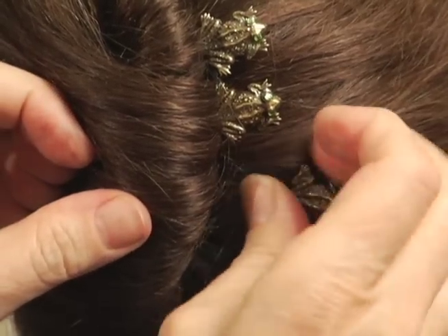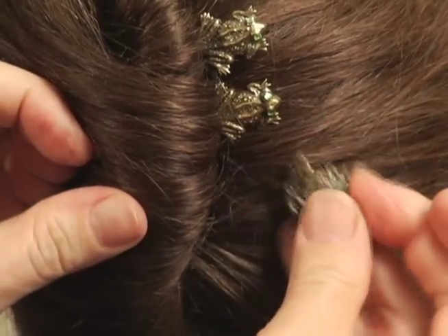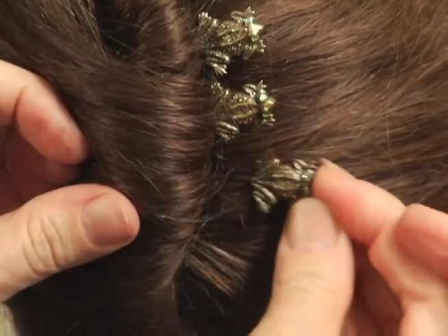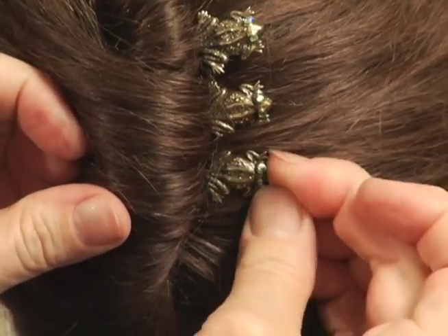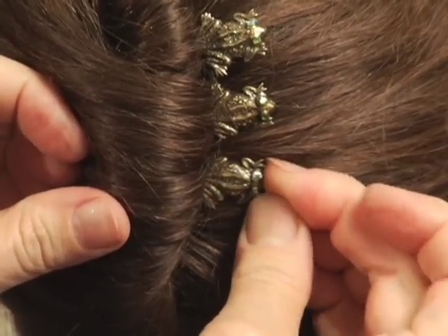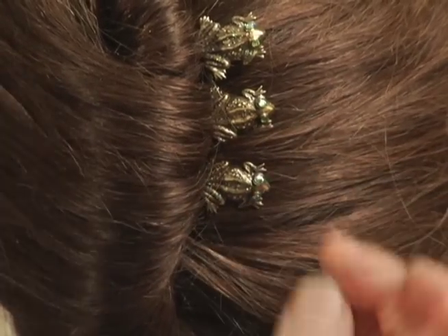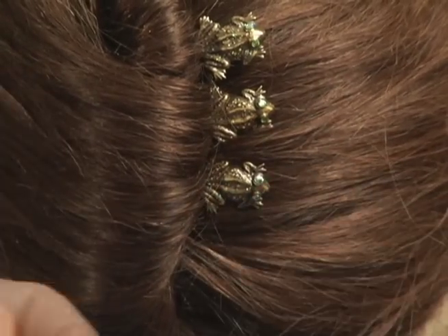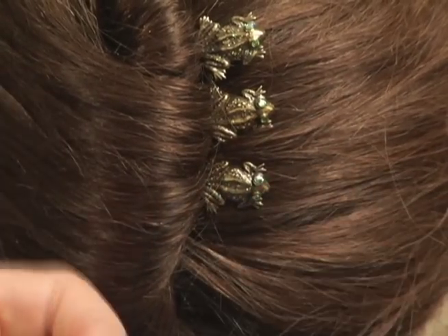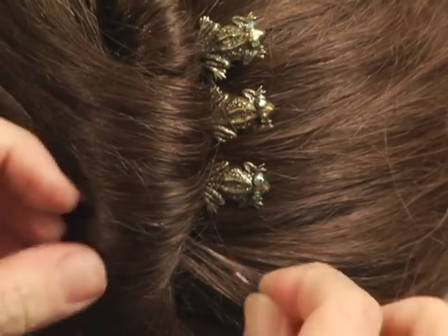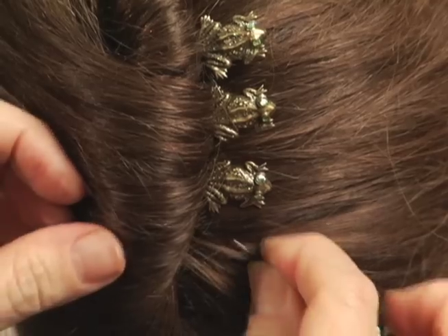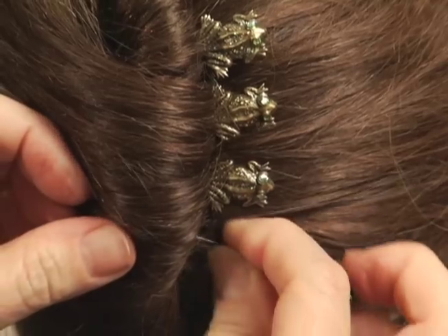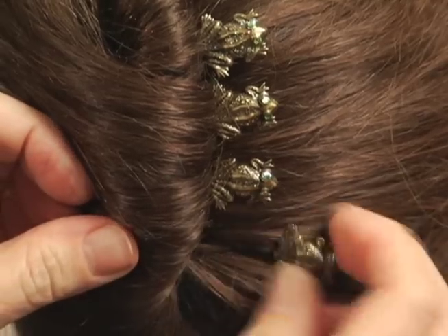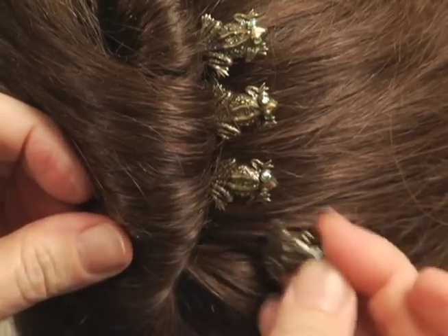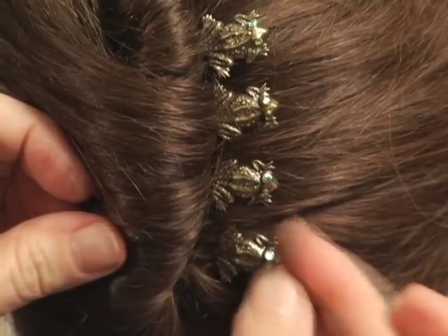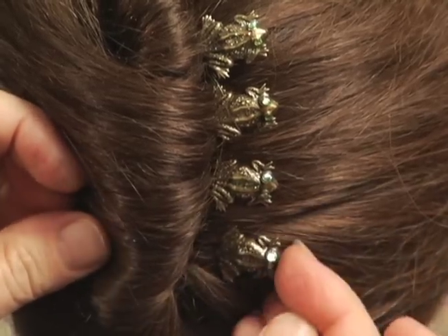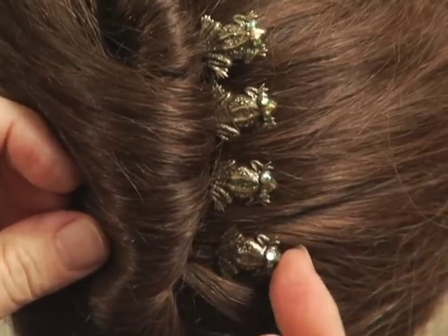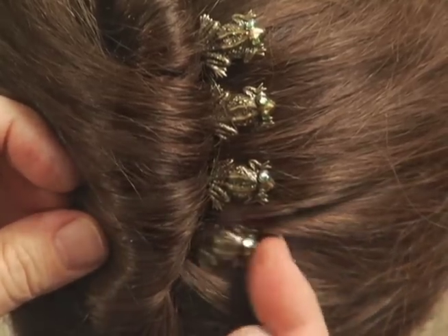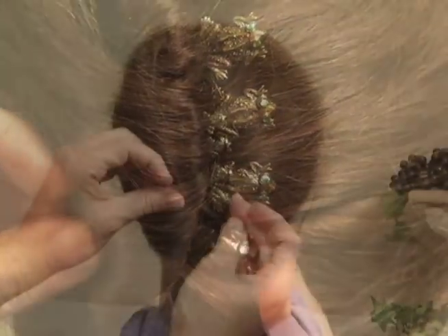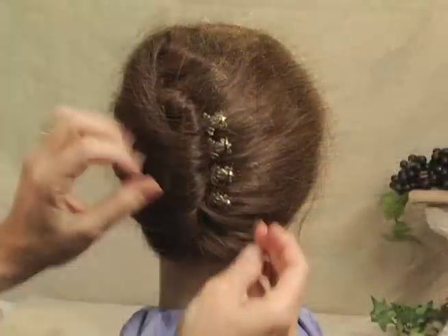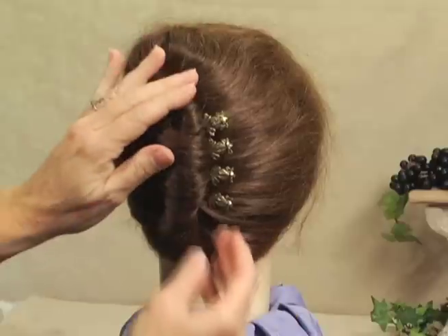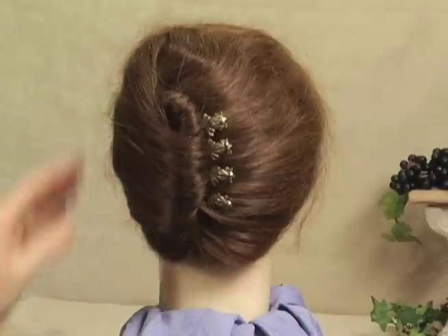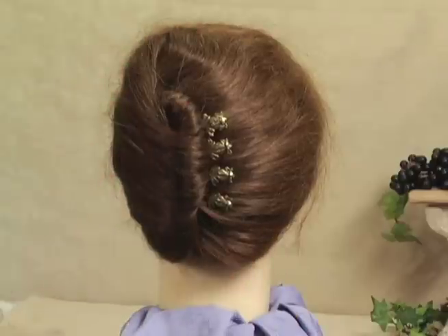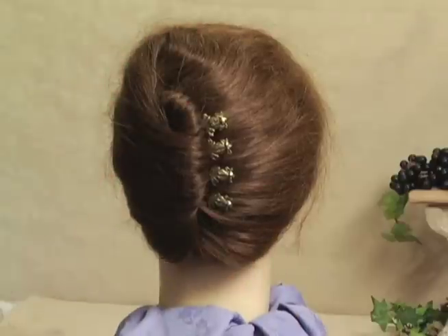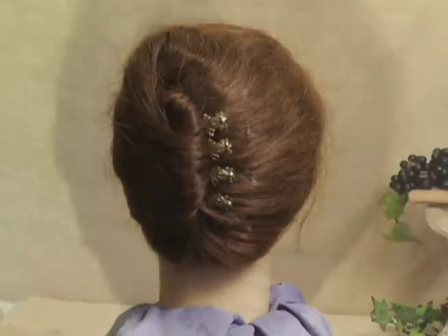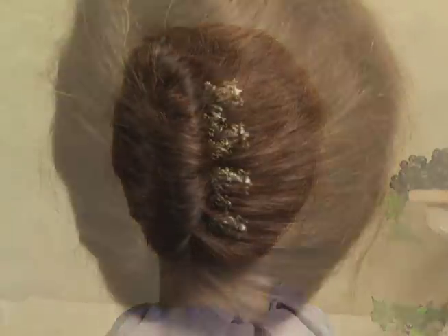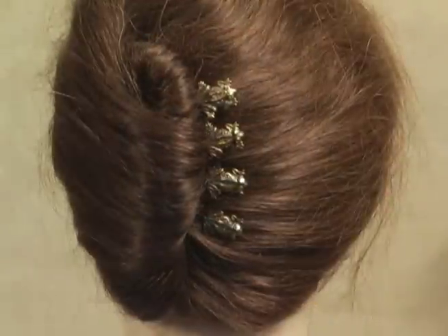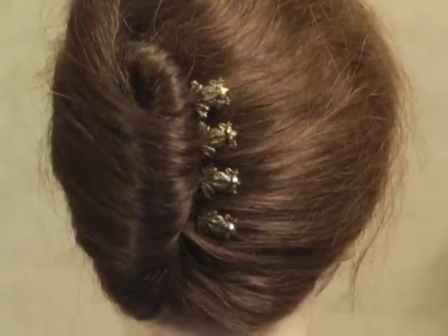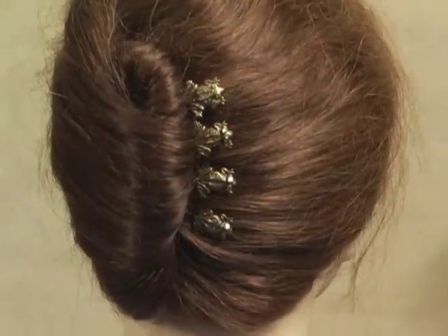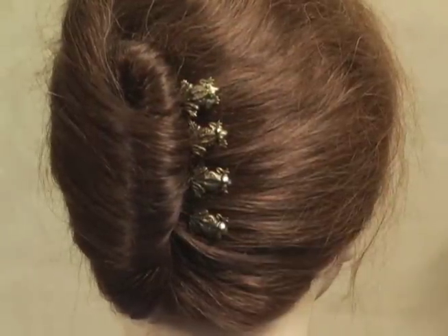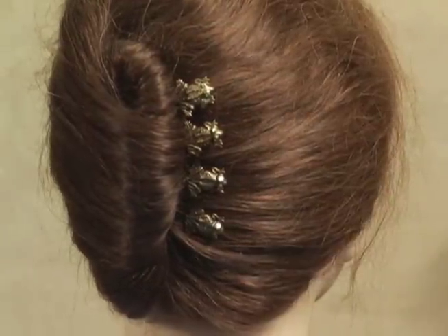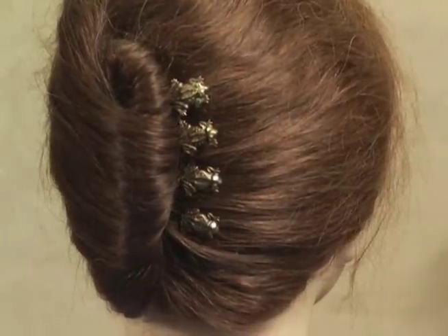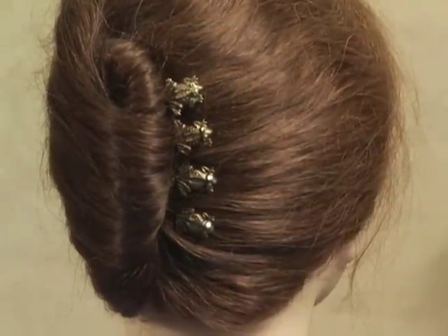Continue to do this until all four bobby pins are securing your hair in place. This is a really different and unique look using four decorative bobby pins from Bird Designs.